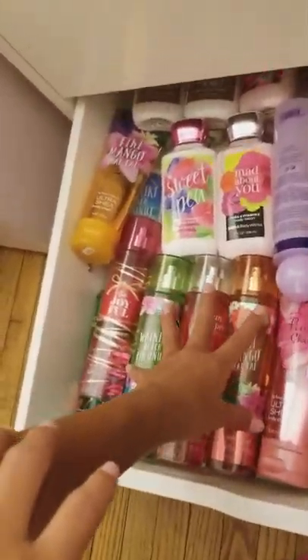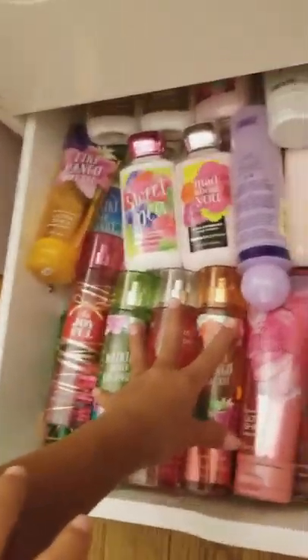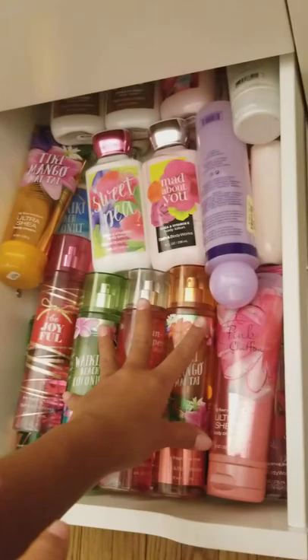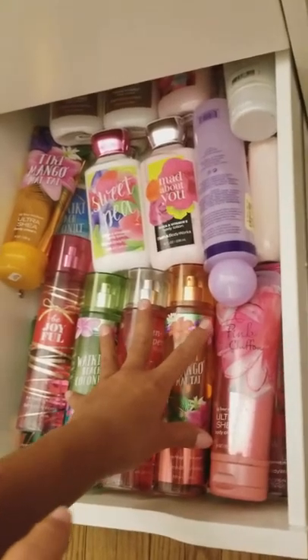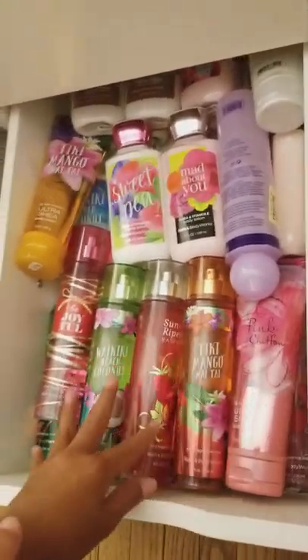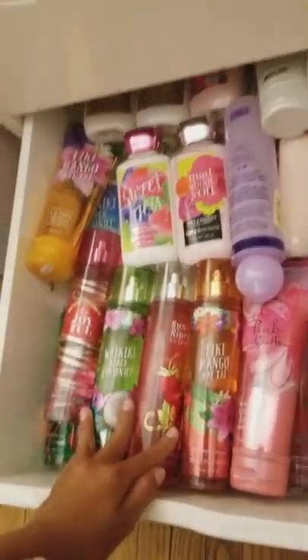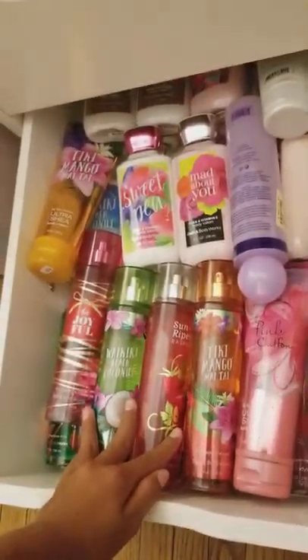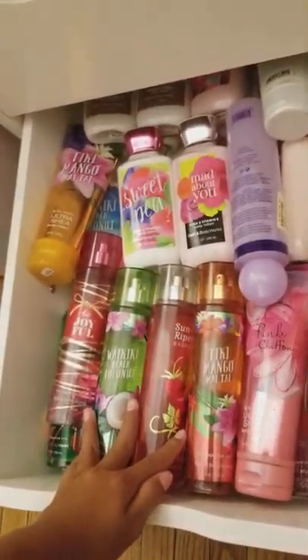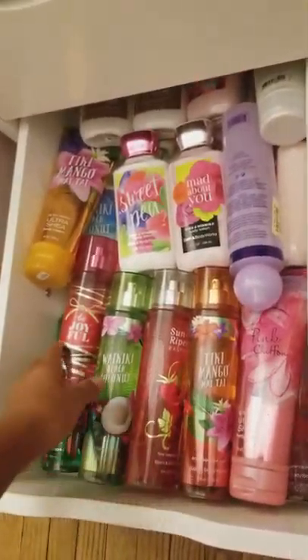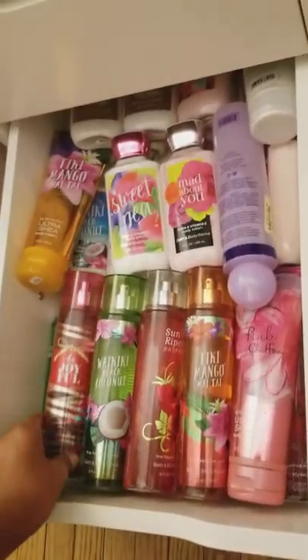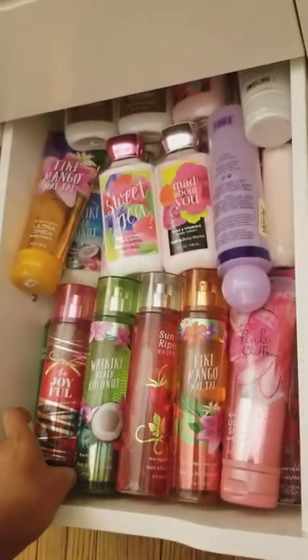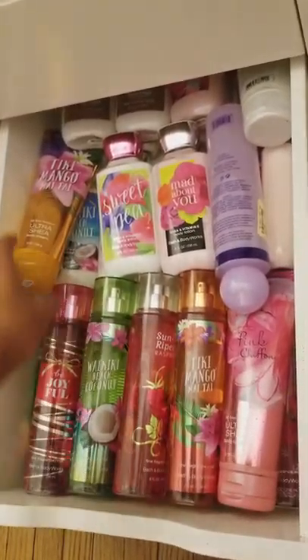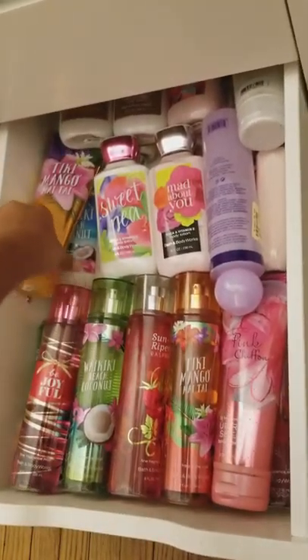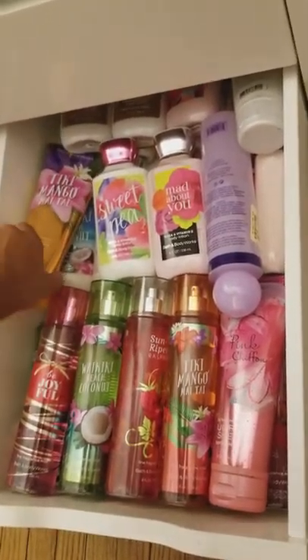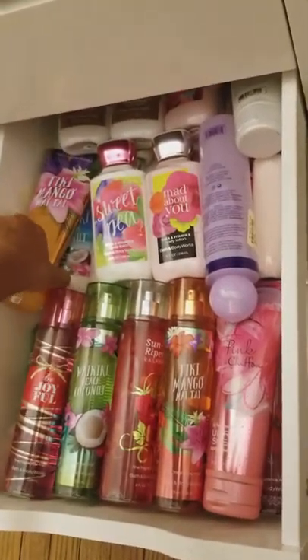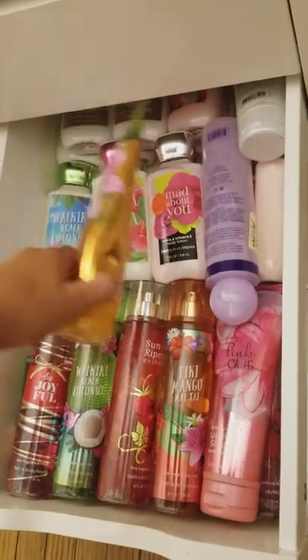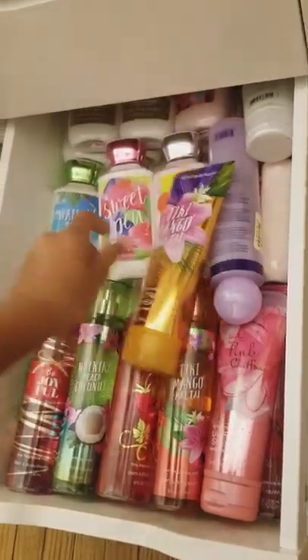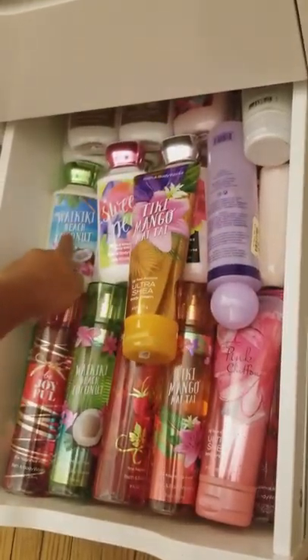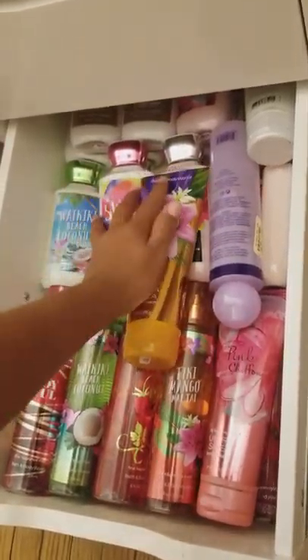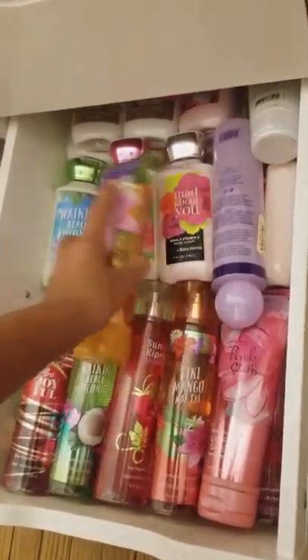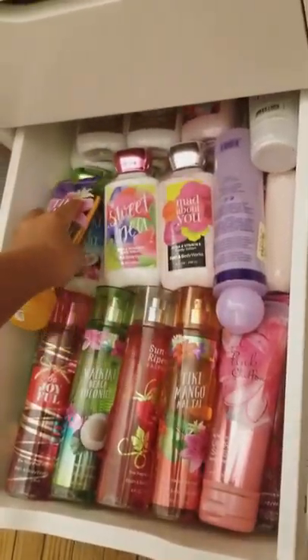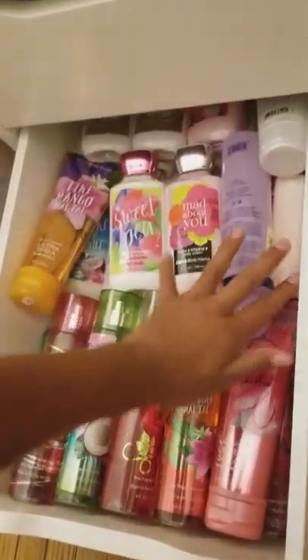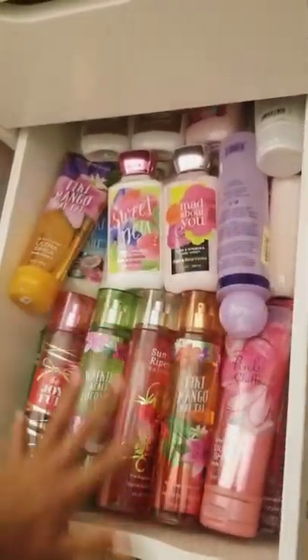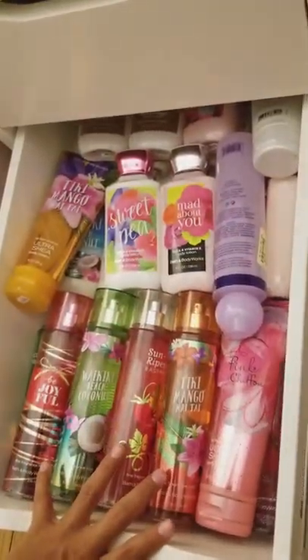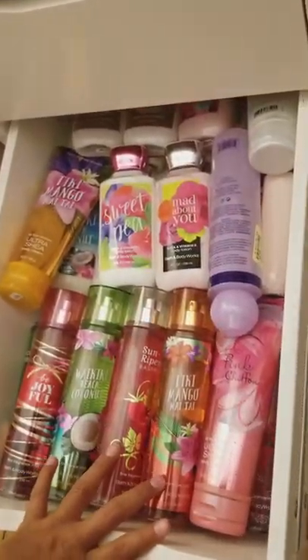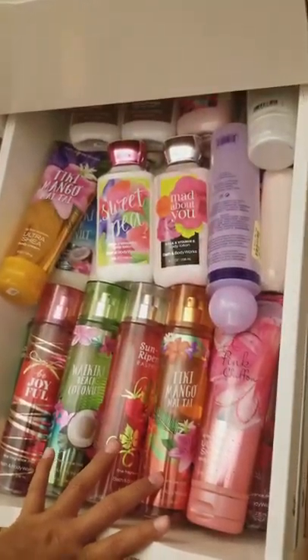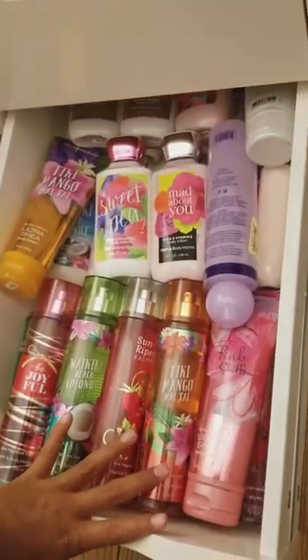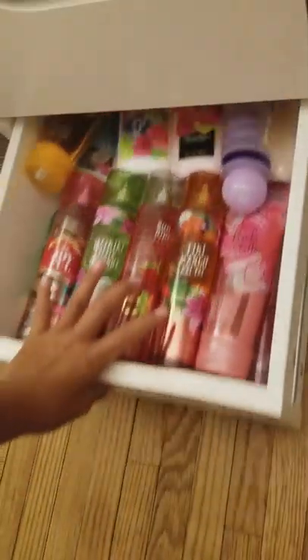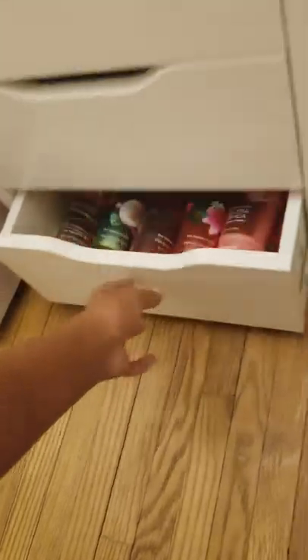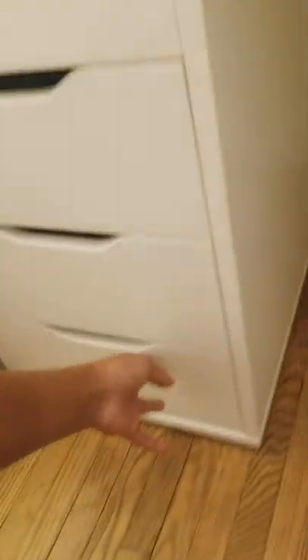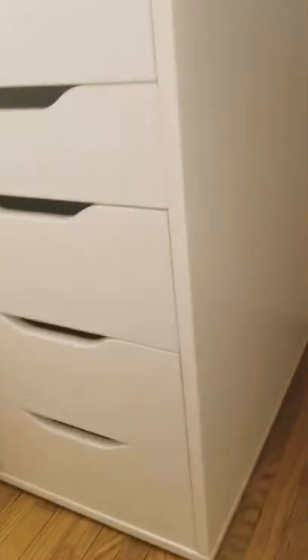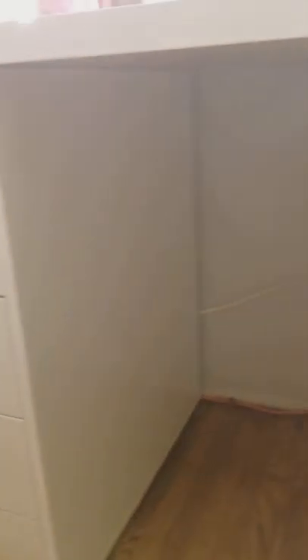Down here is my favorite part — she has all her Bath and Body Works lotions and her perfumes. She has a lot of them because she does run through perfumes, but there are all different types of lotions and perfumes and they smell really good.